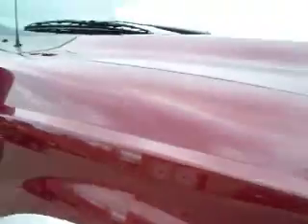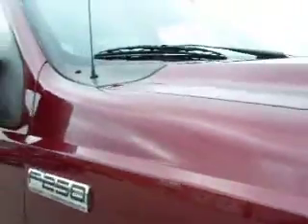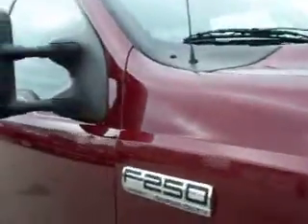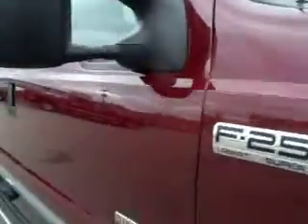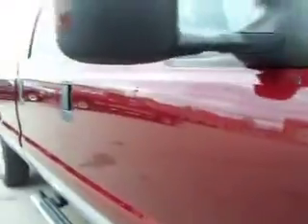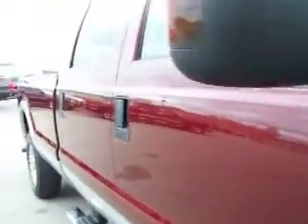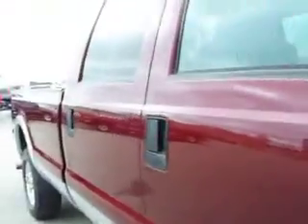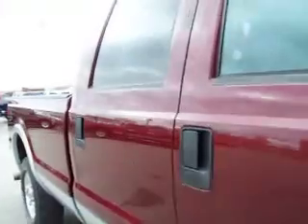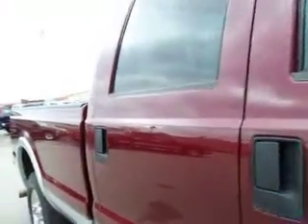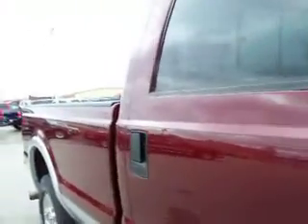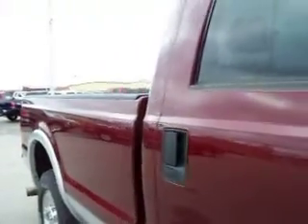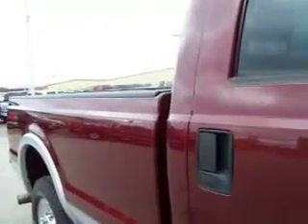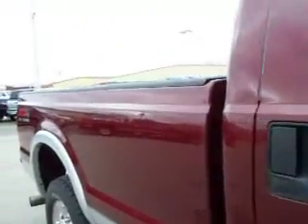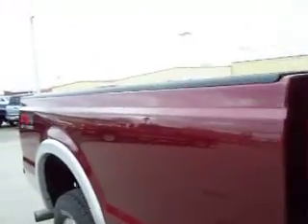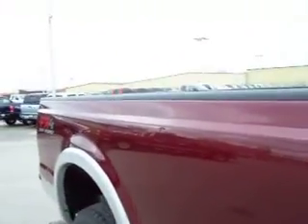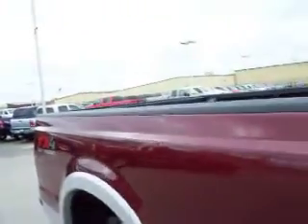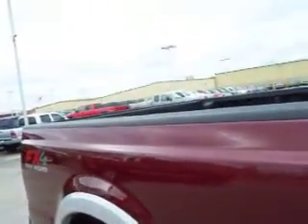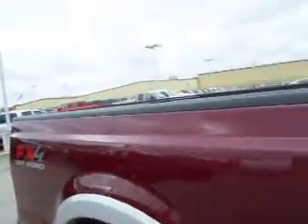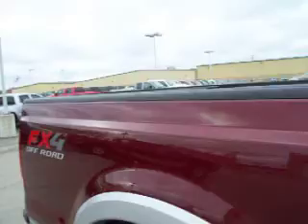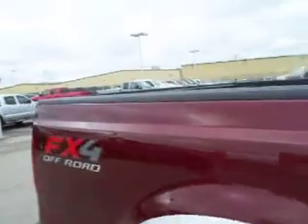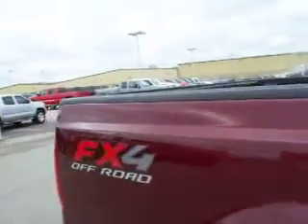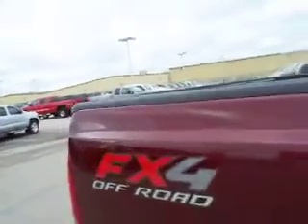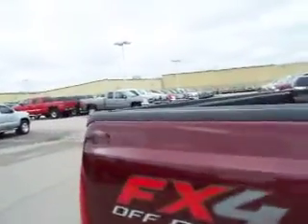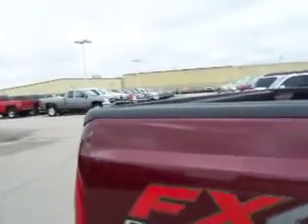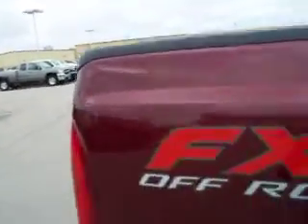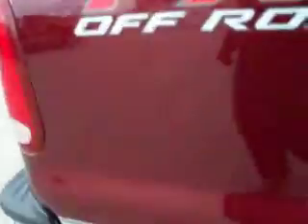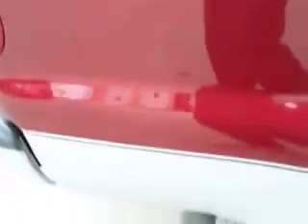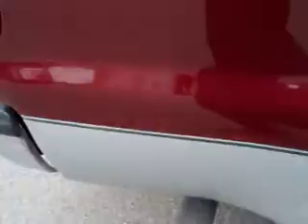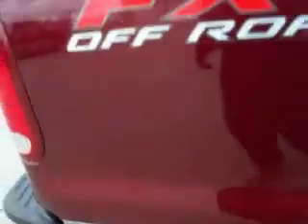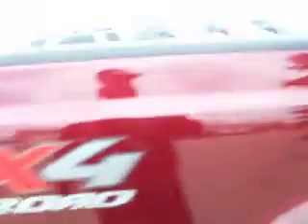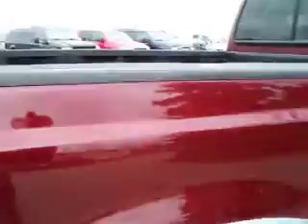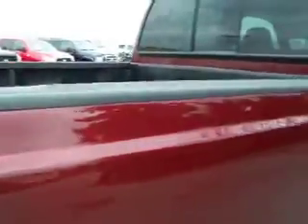Down this side of the truck, you can see just how glass-like the paint is, how clean the body is. This truck has the FX4 off-road suspension package, which gives you the skid plates and the Rancho shocks.